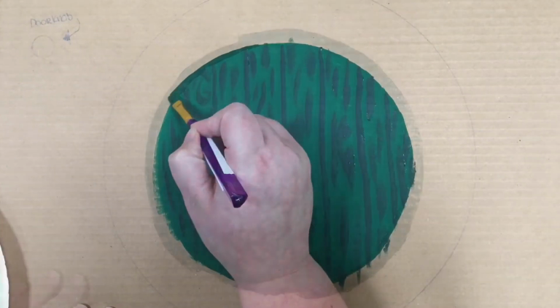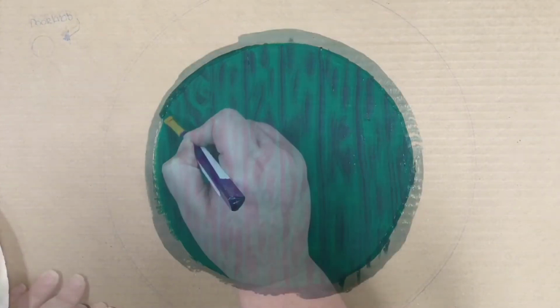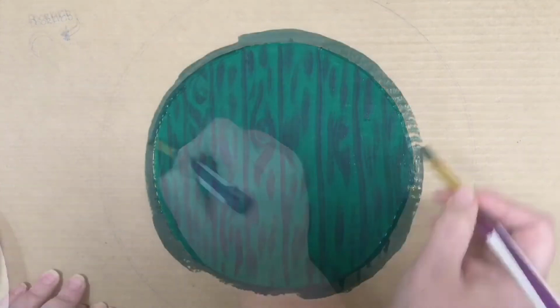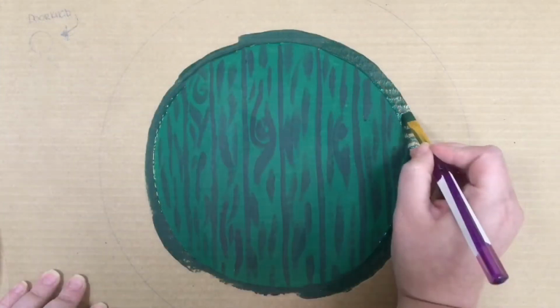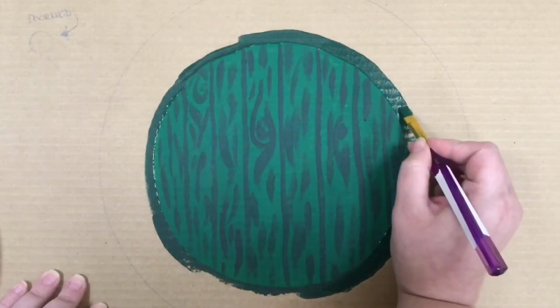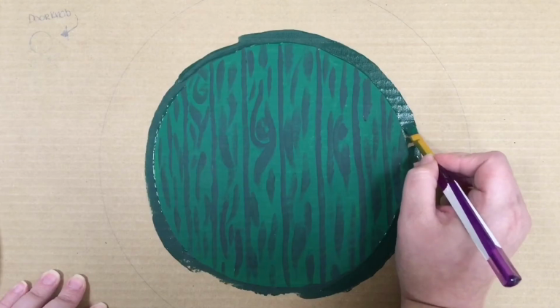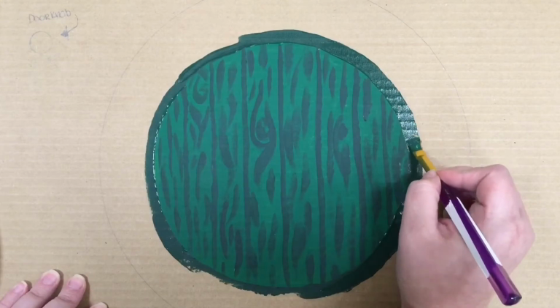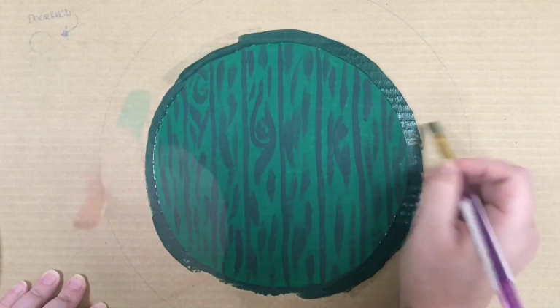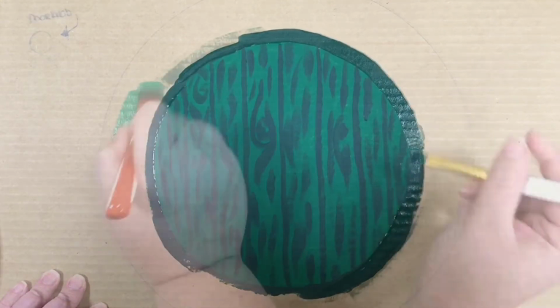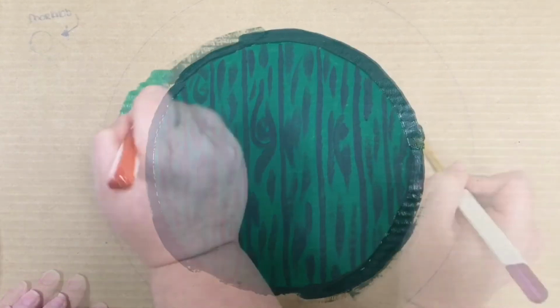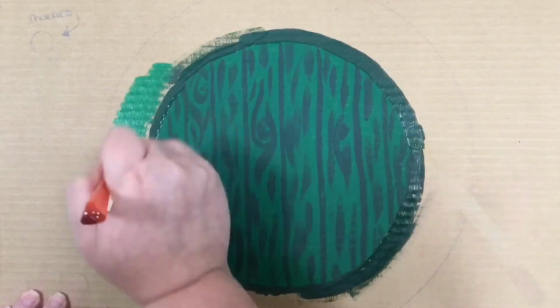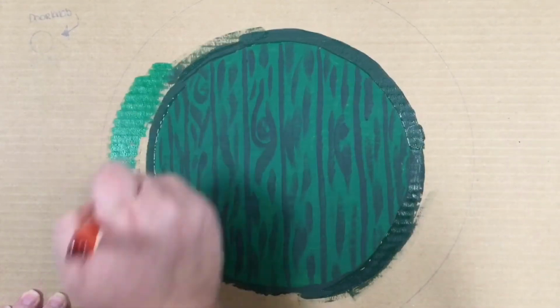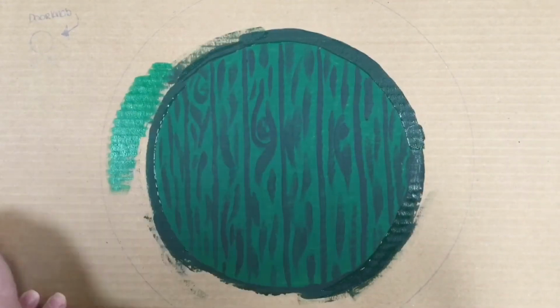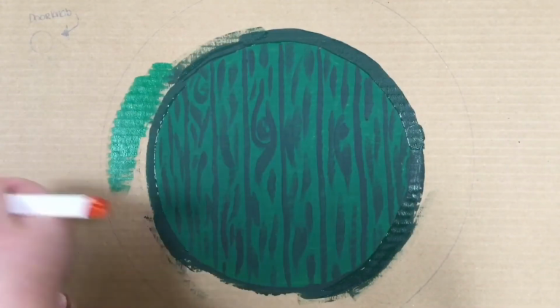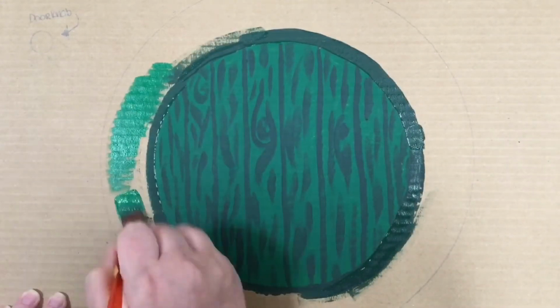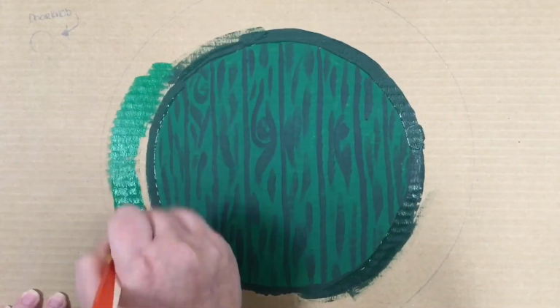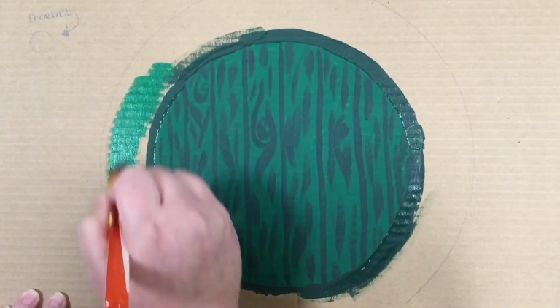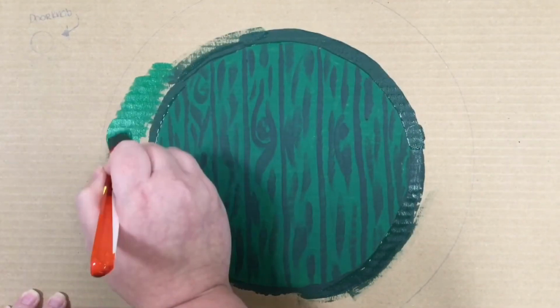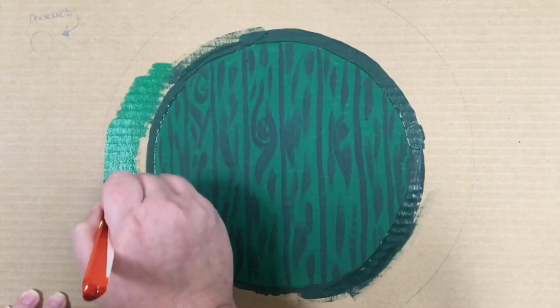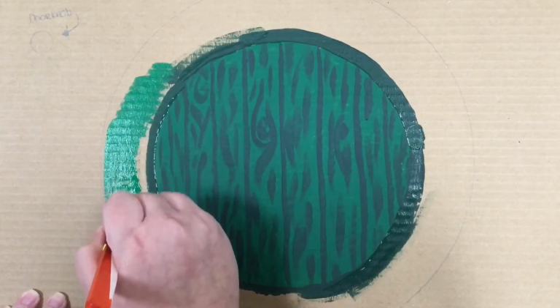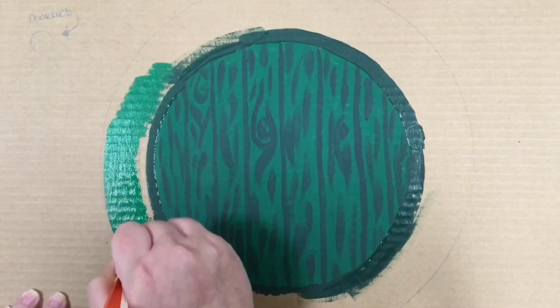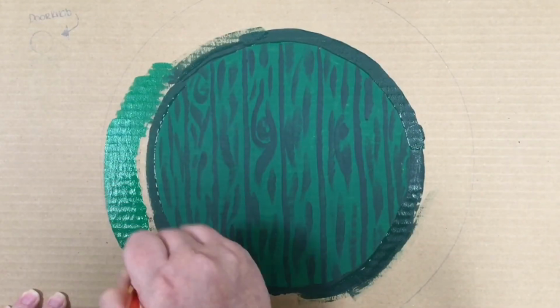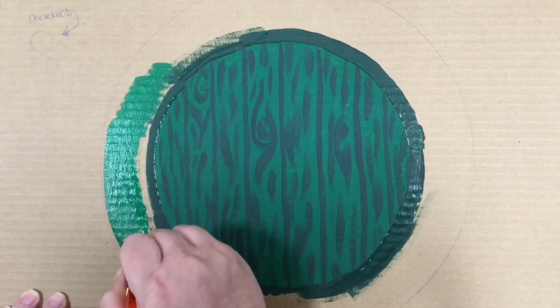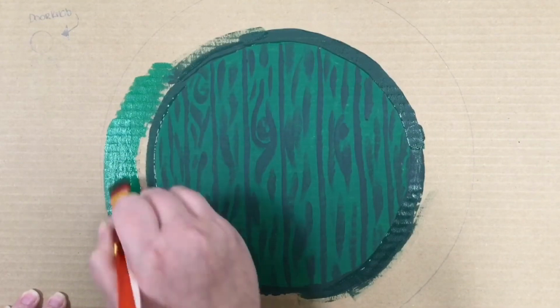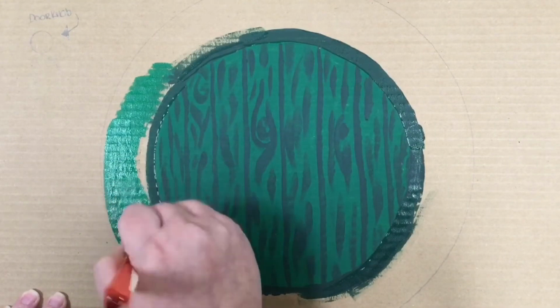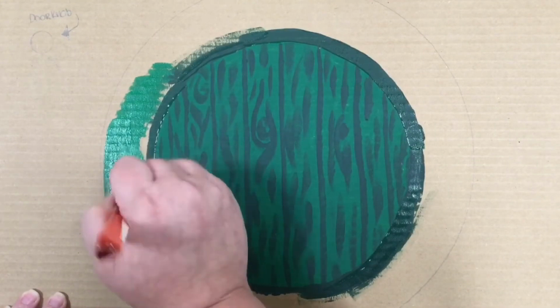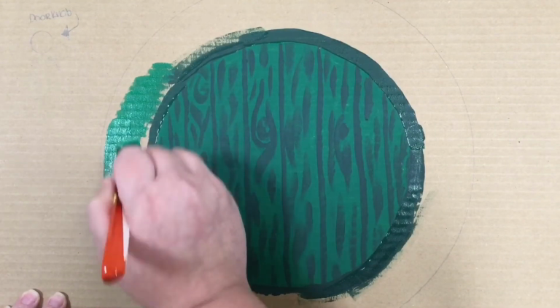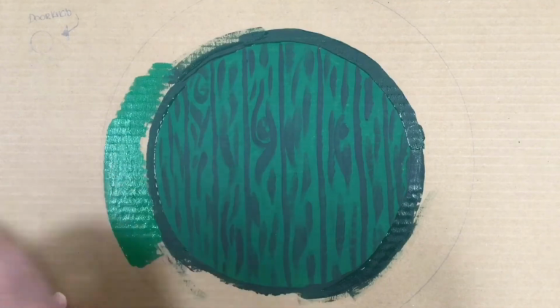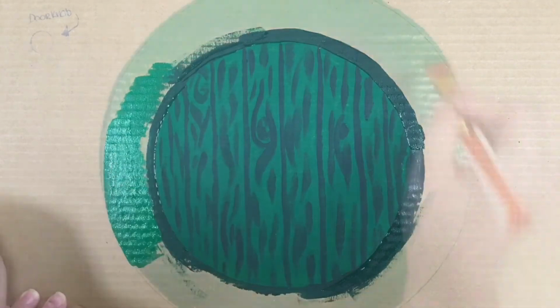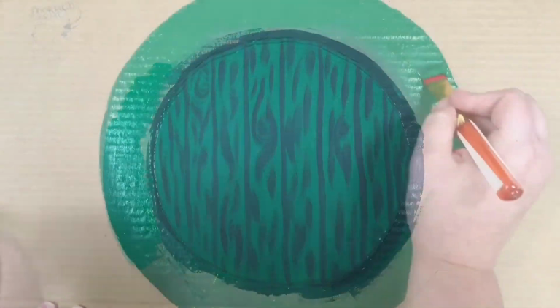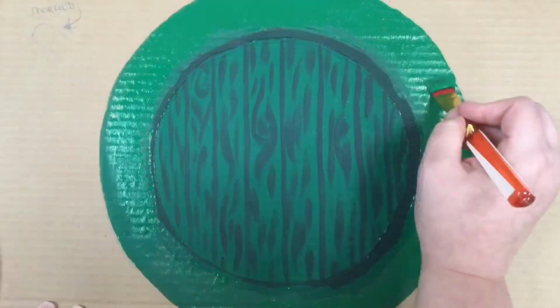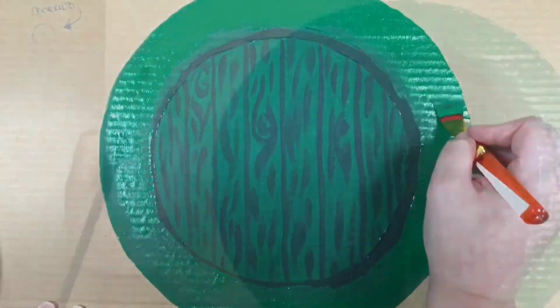Next, I'm just going to fill in that outer circle with greens to back our foliage, and paint the doorknob.